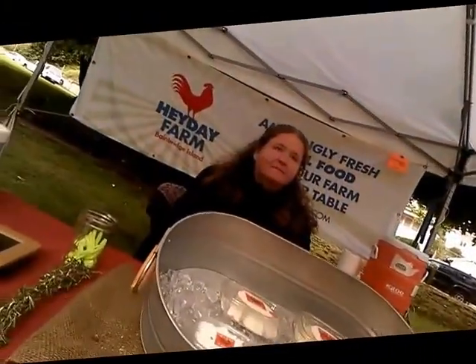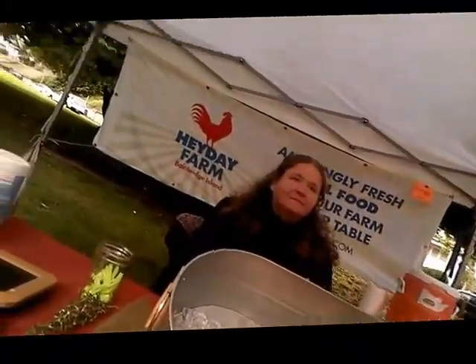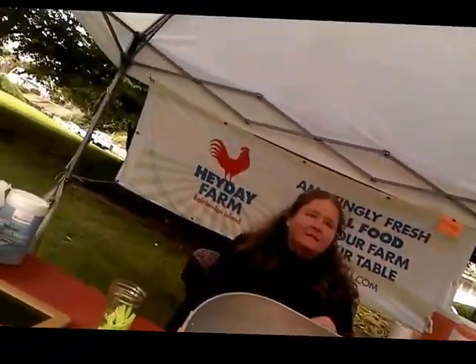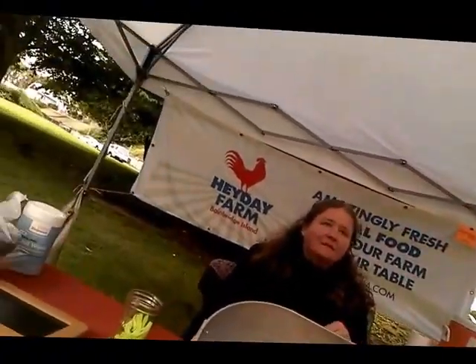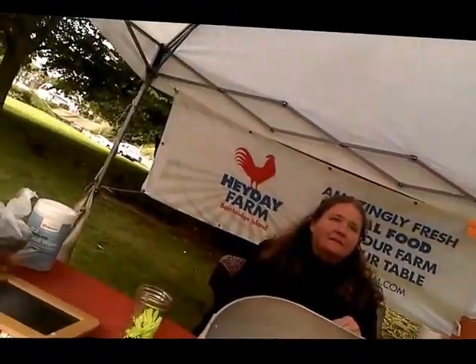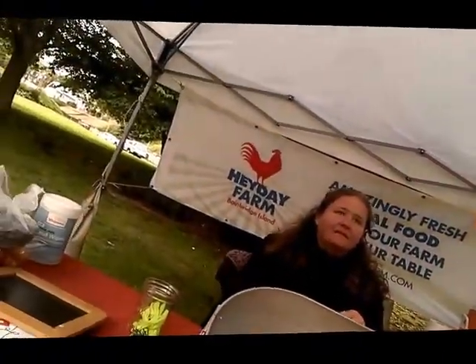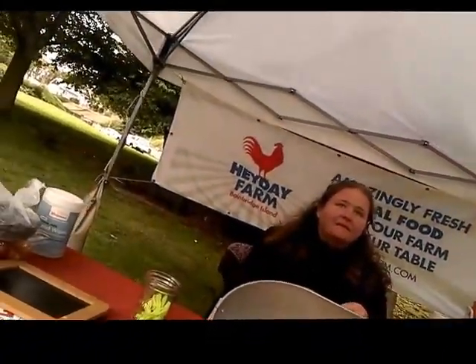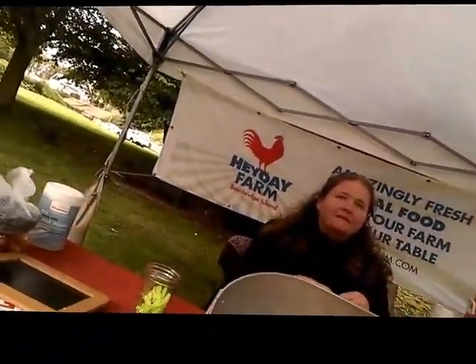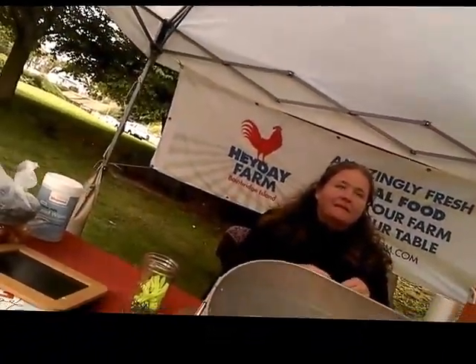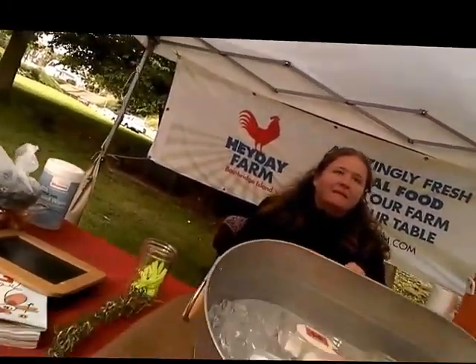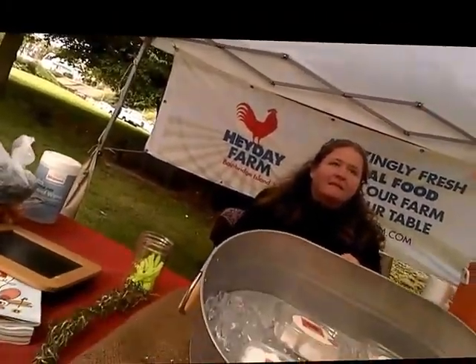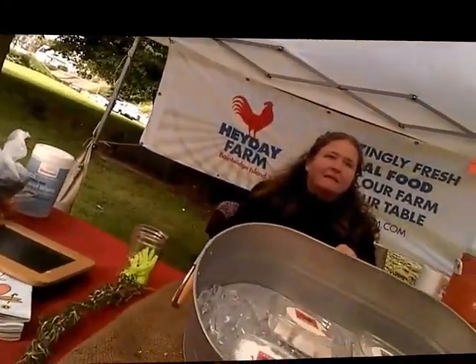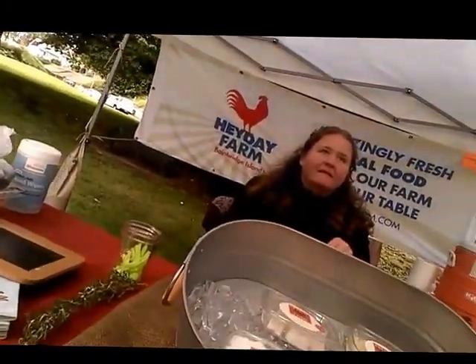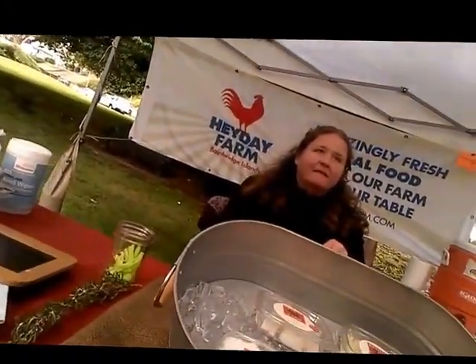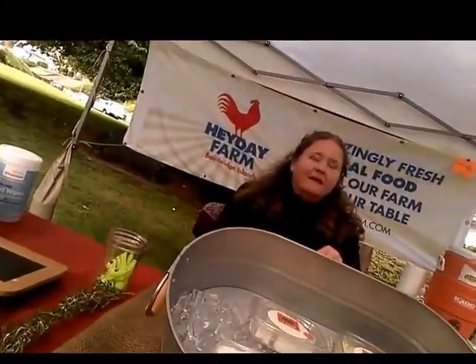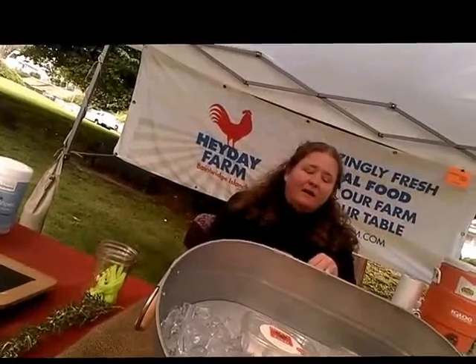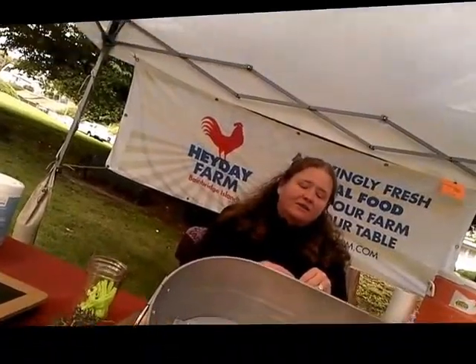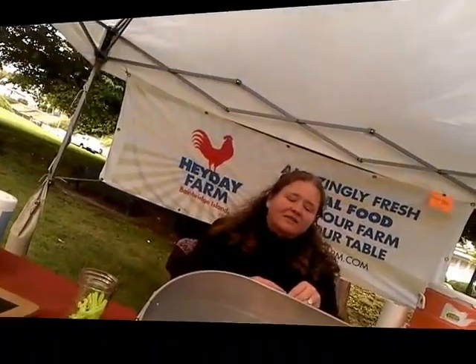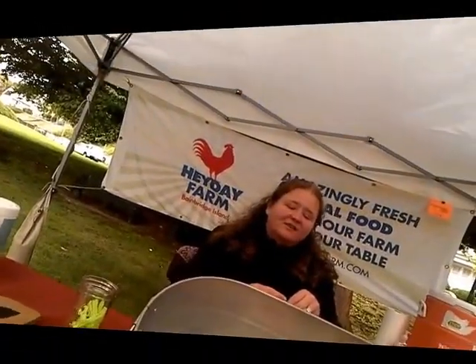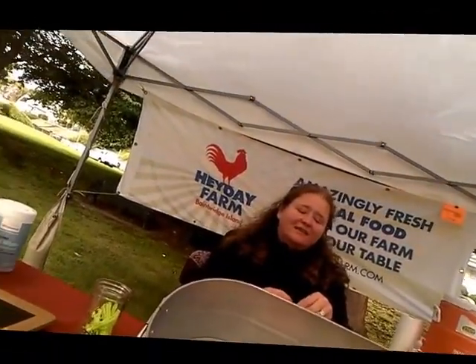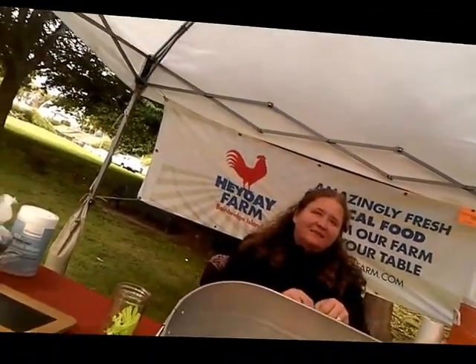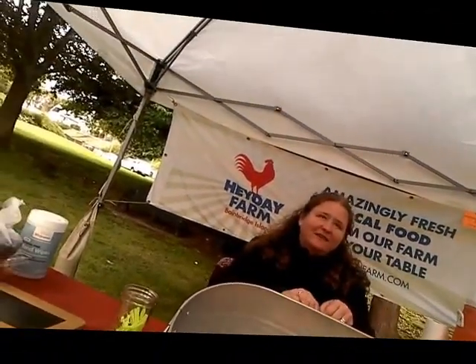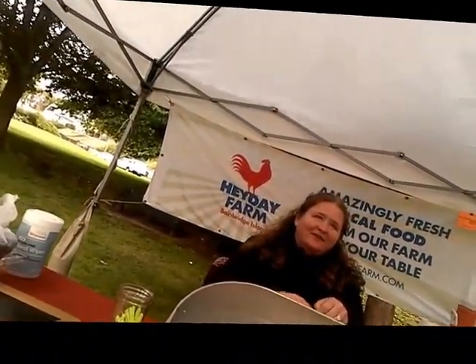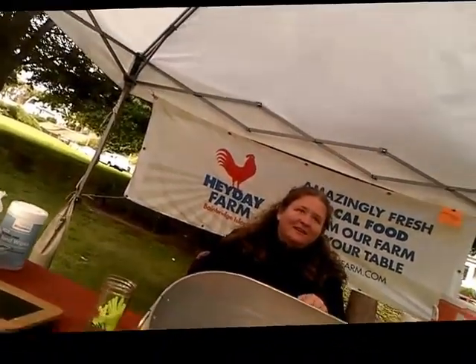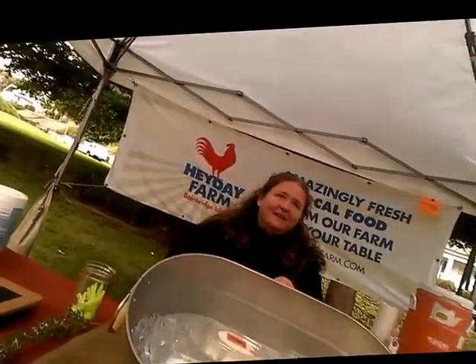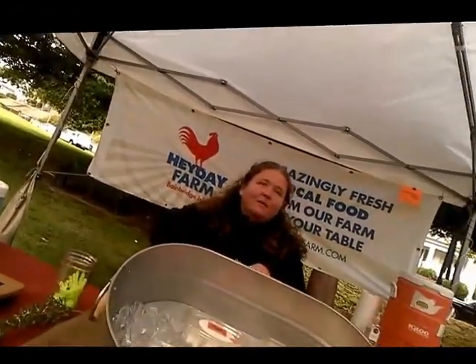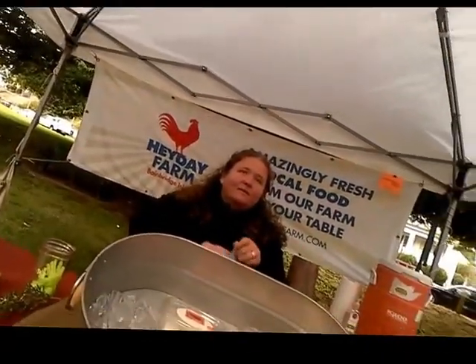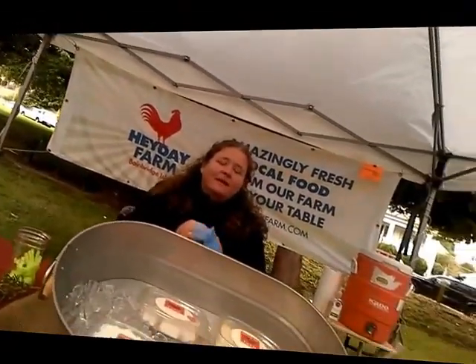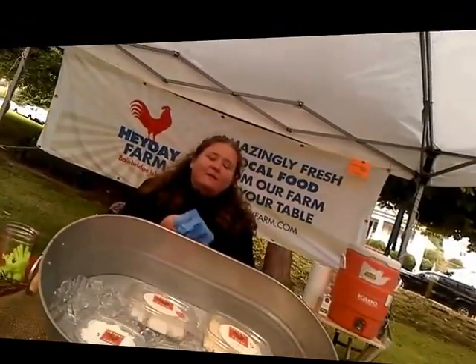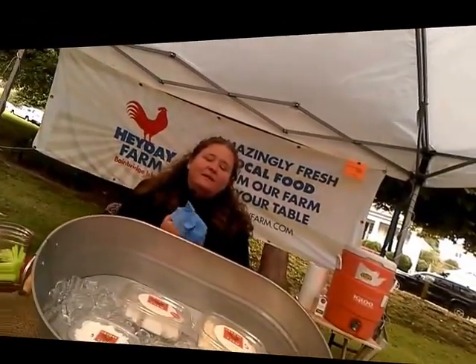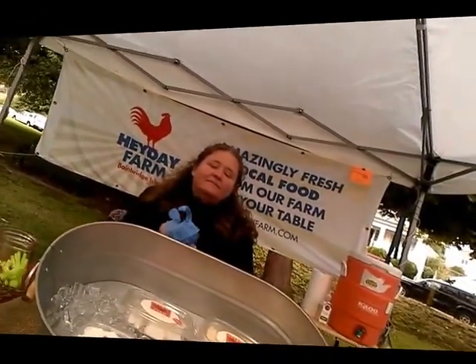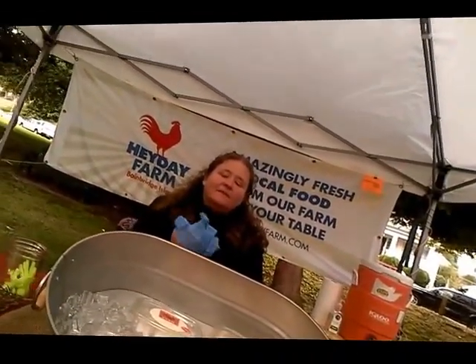Oh, I'm a cheese lover, but I'm terrified of goat cheese. You don't like the flavor? I don't know, more I haven't tried it.